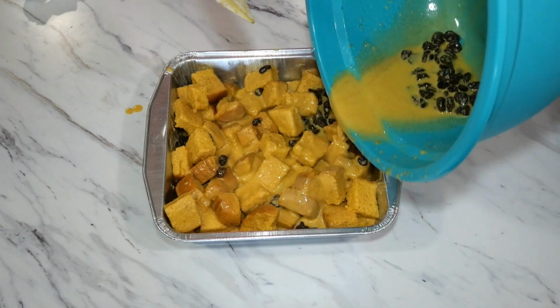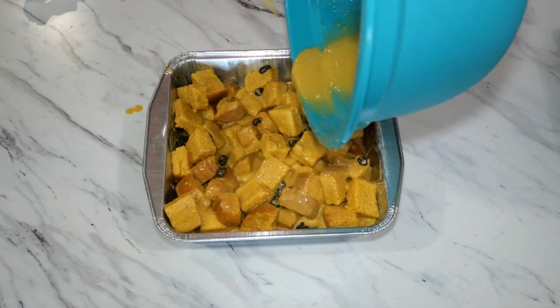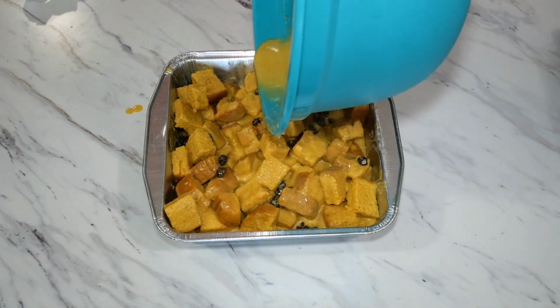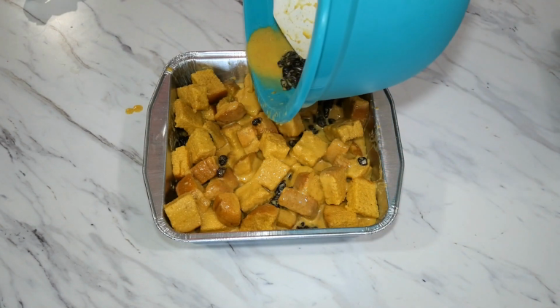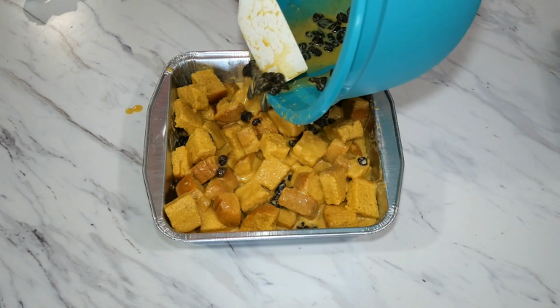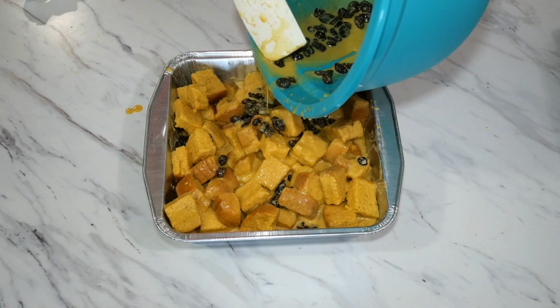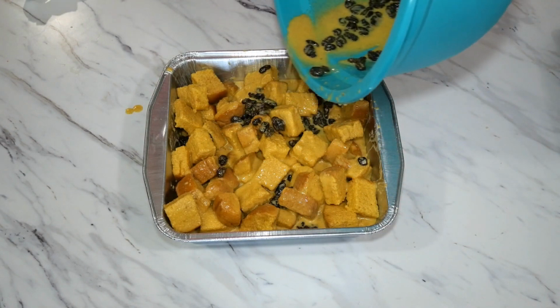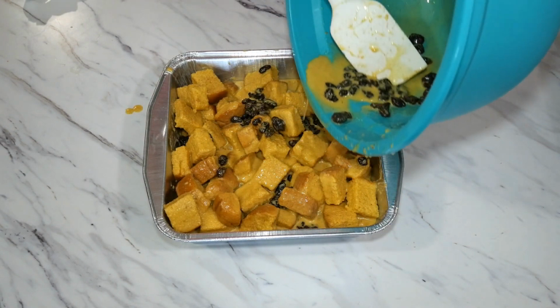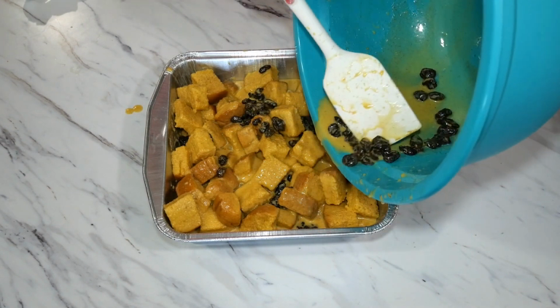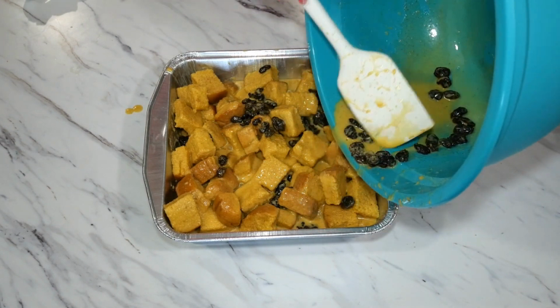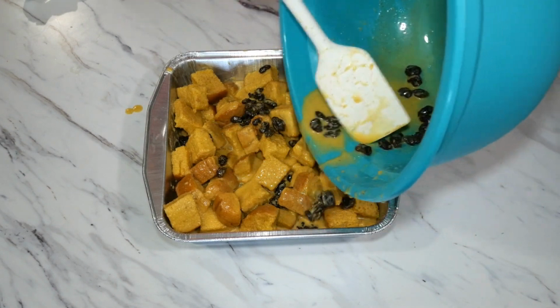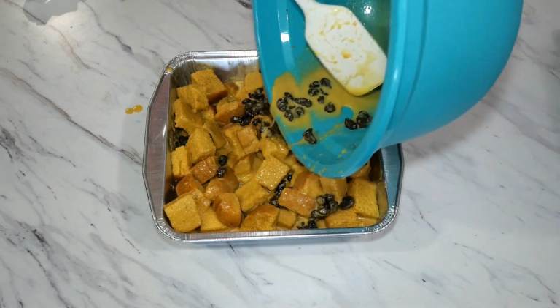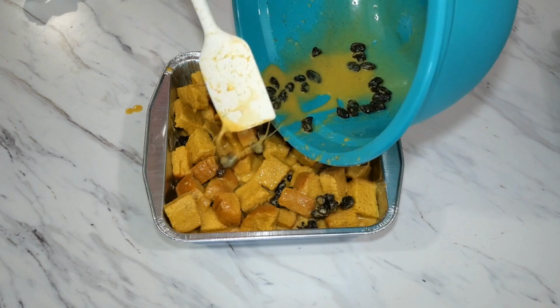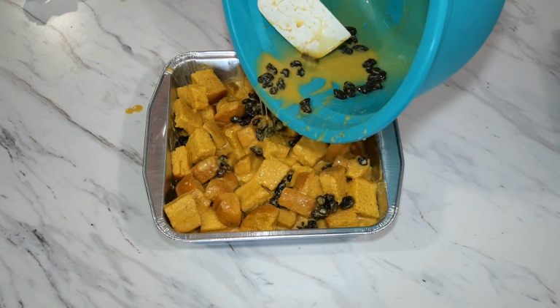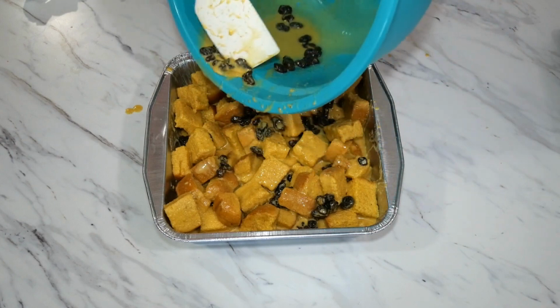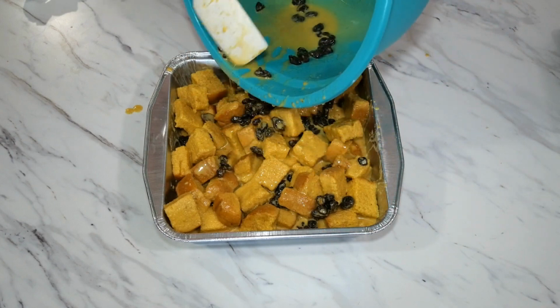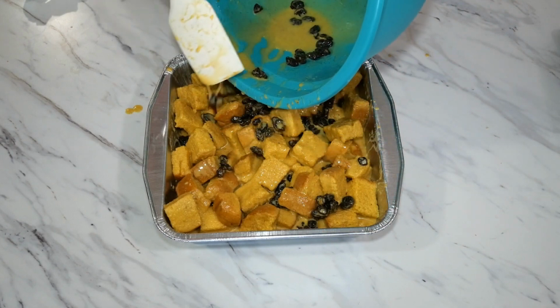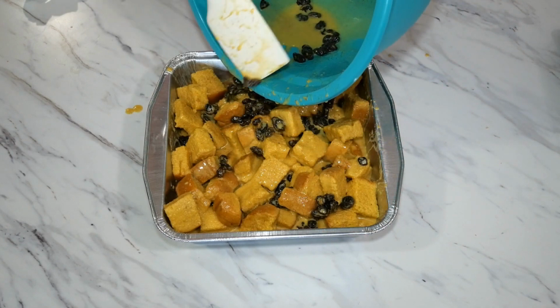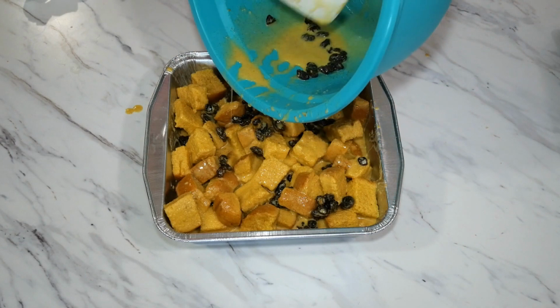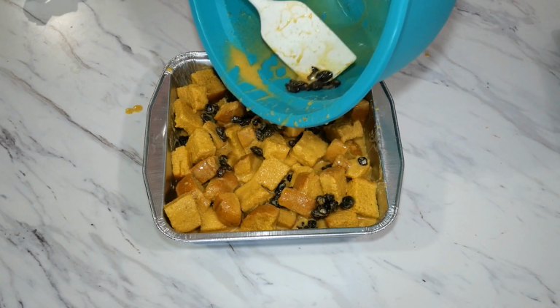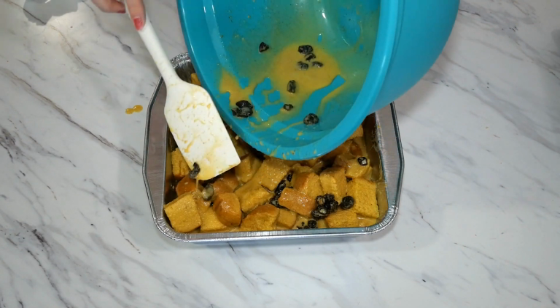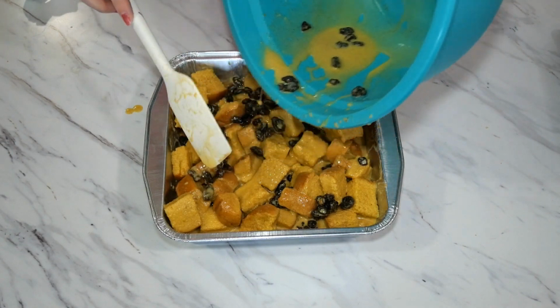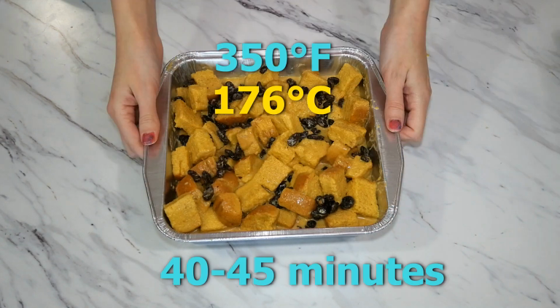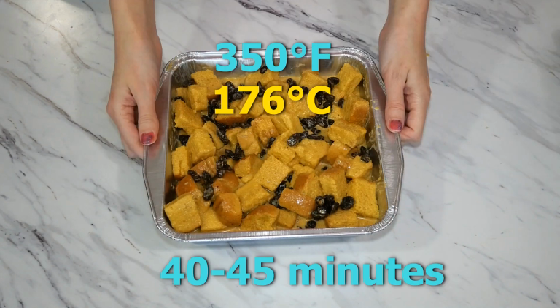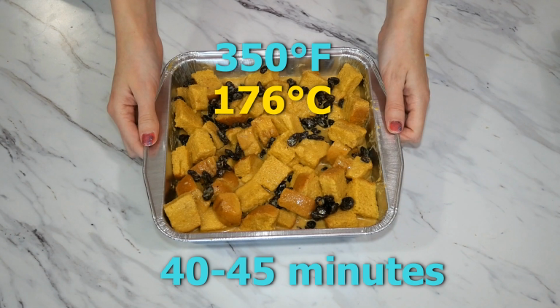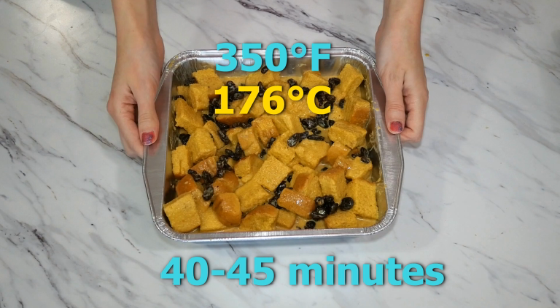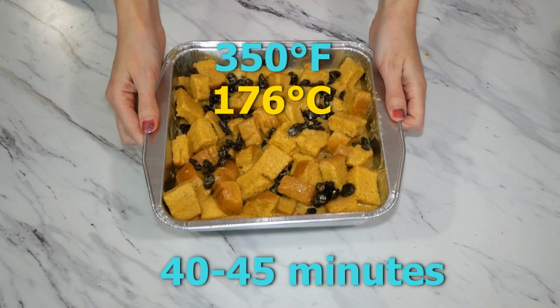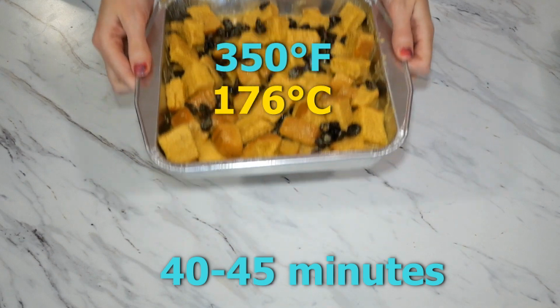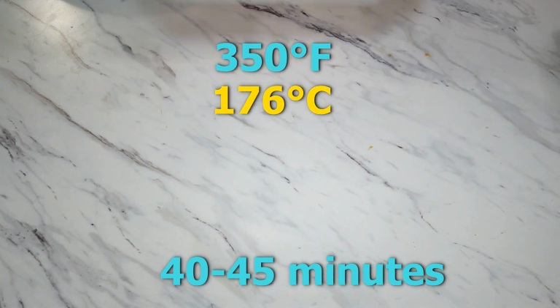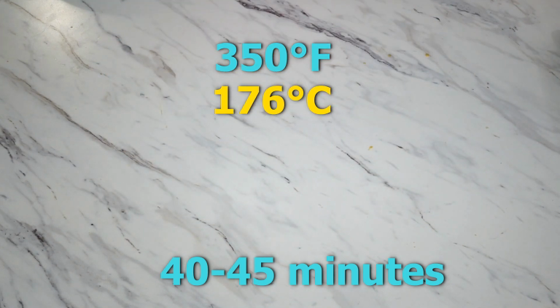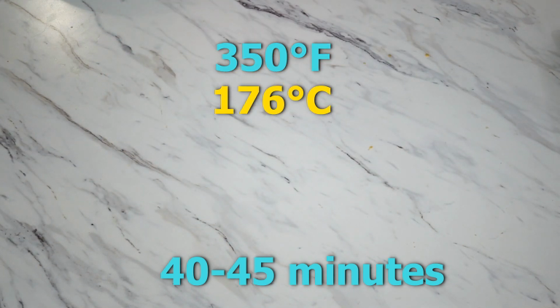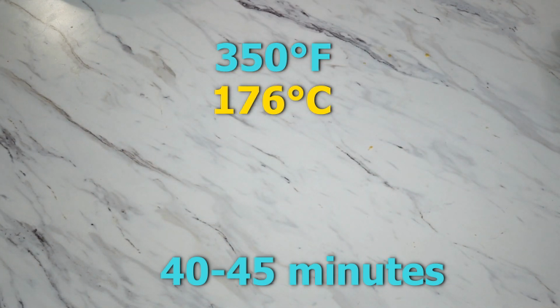You'll also notice there are still plenty of raisins in the bottom of the bowl. This is the perfect time to use them to fill in any gaps that may need more raisins. Now we're going to bake this at 350 degrees Fahrenheit for 40 to 45 minutes.